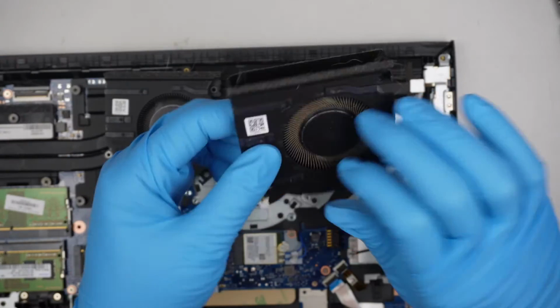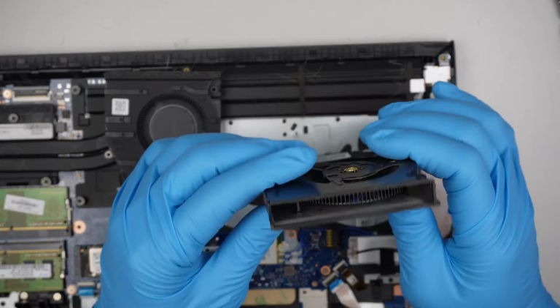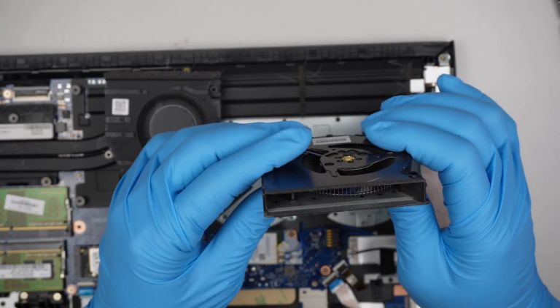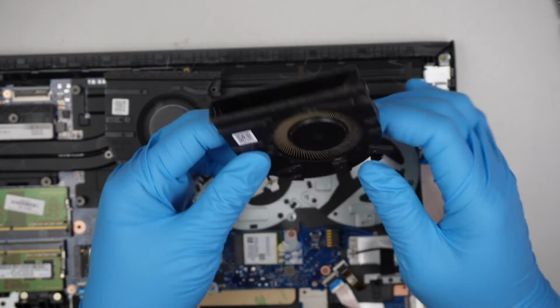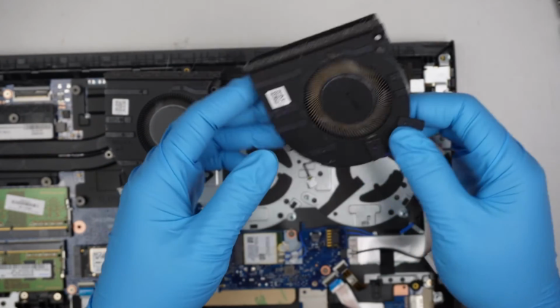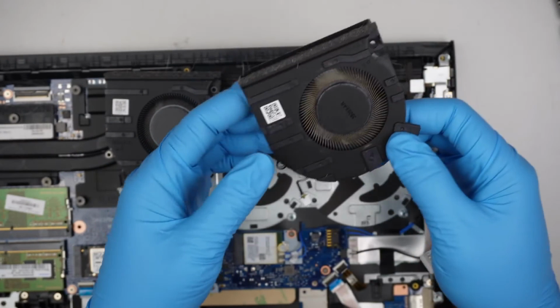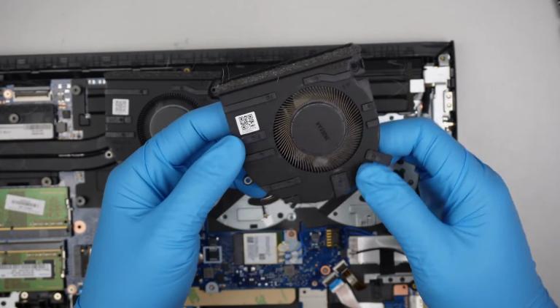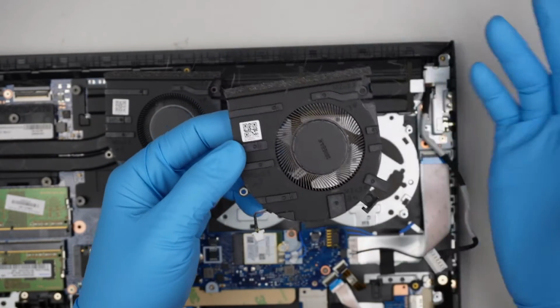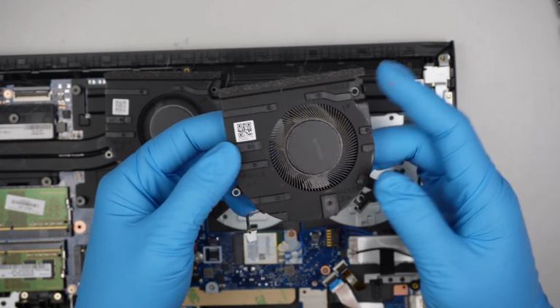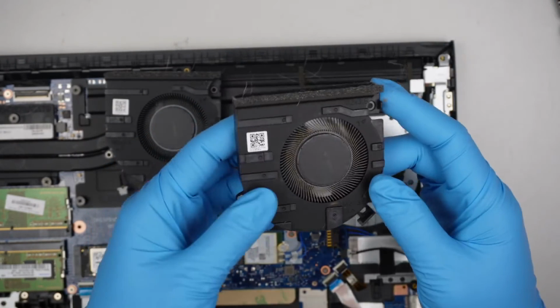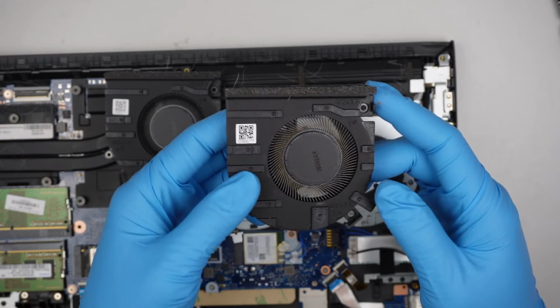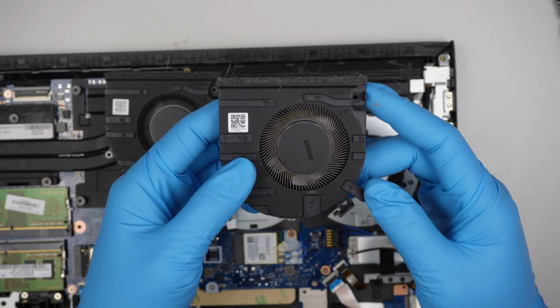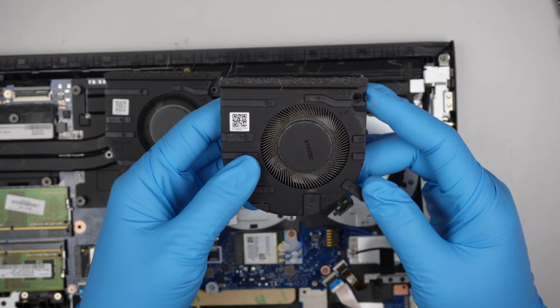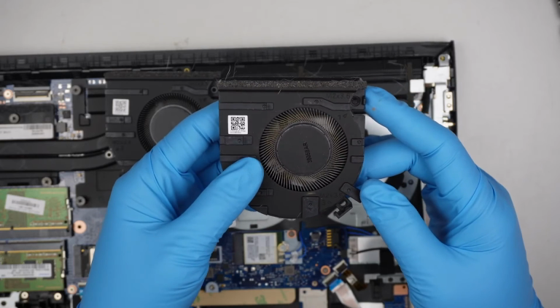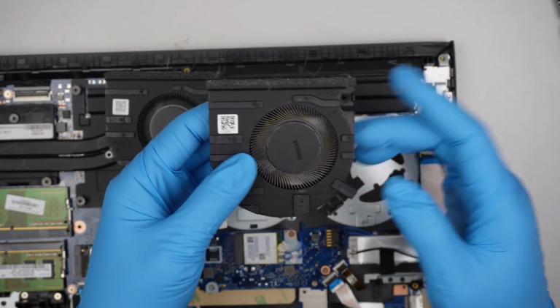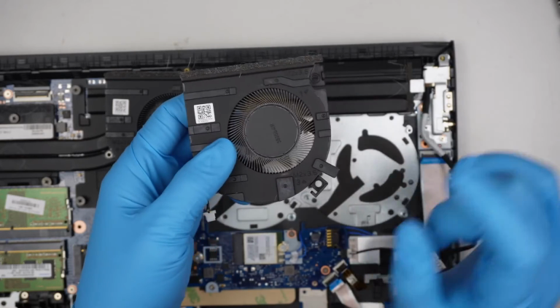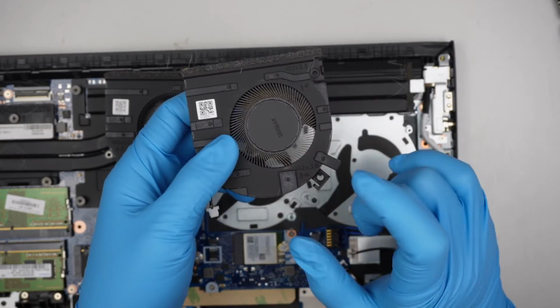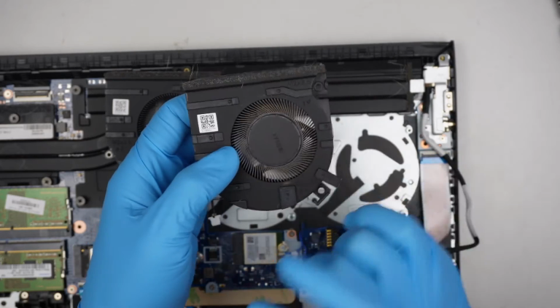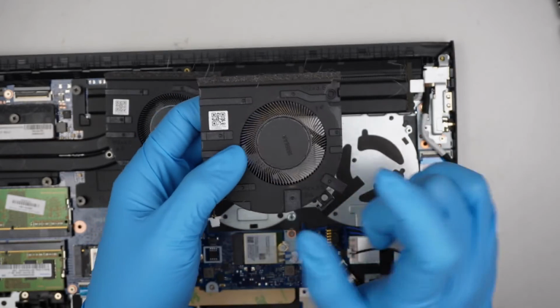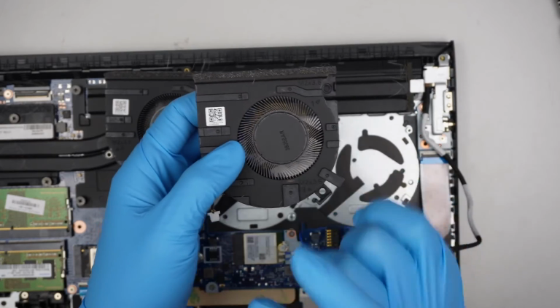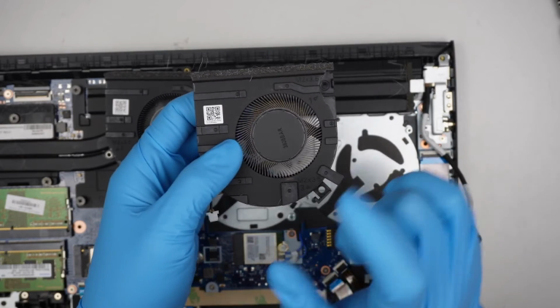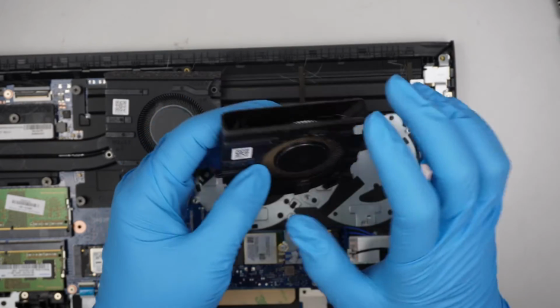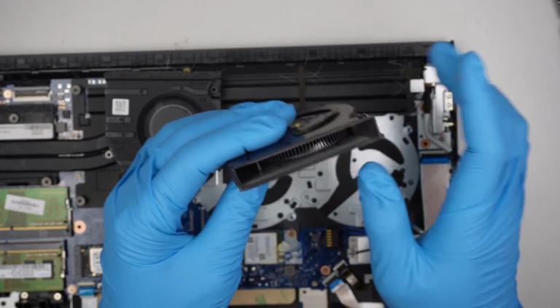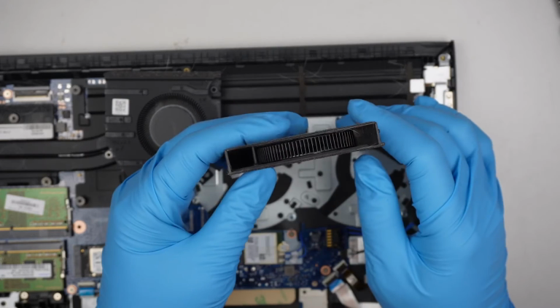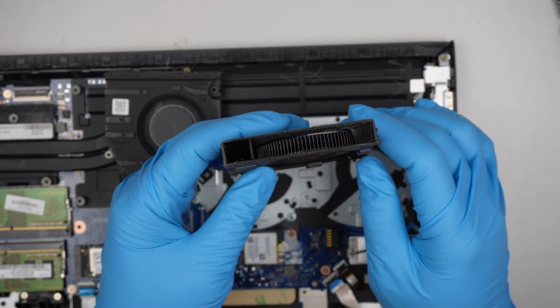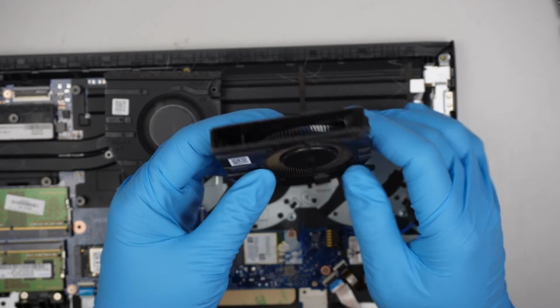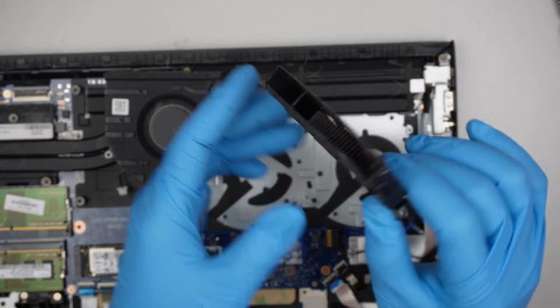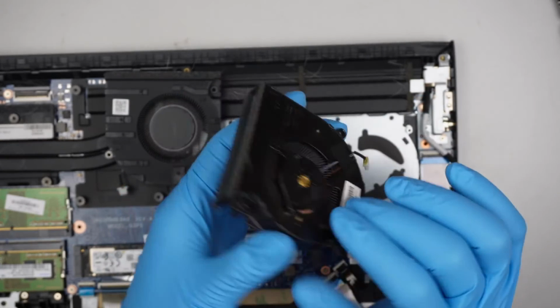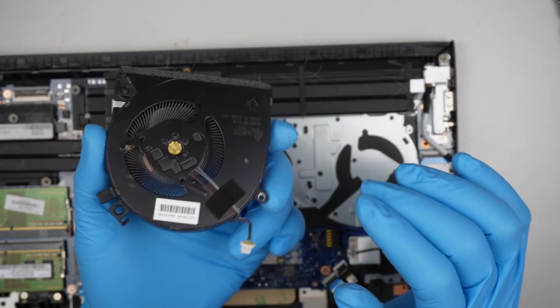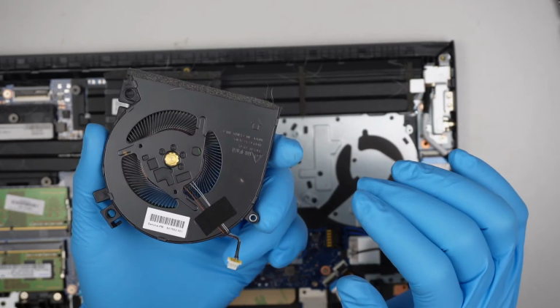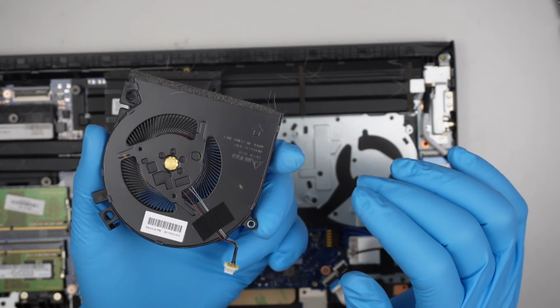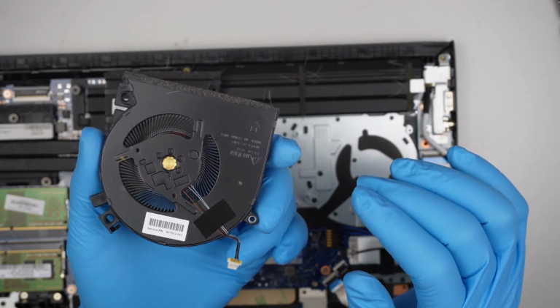By removing the screws, you can separate the fan assembly. Then take it outside and use a can of compressed air duster to blow off all the dust and fur hair.